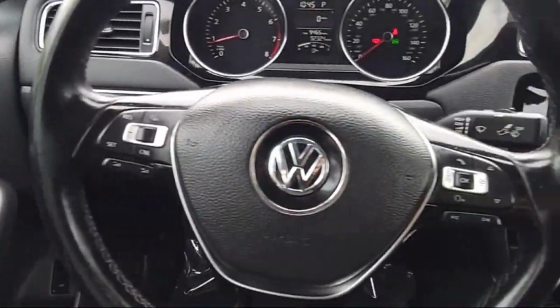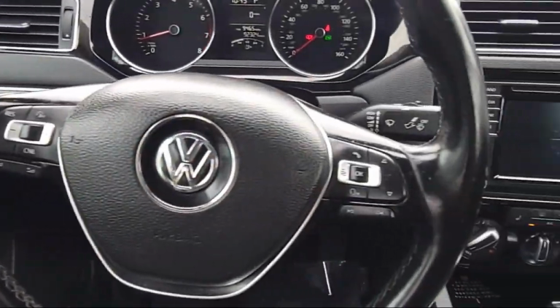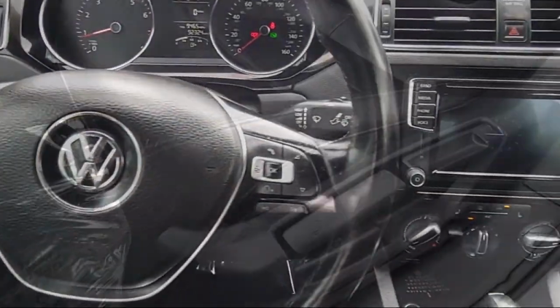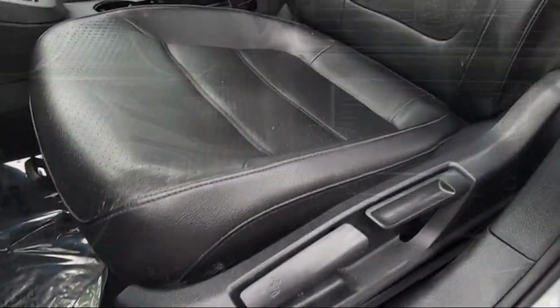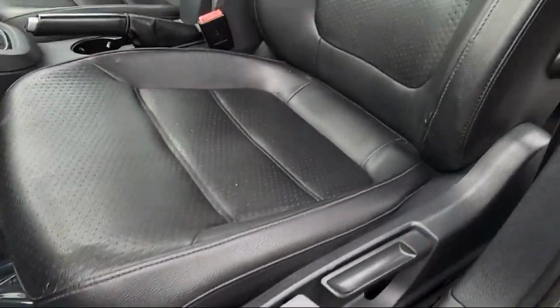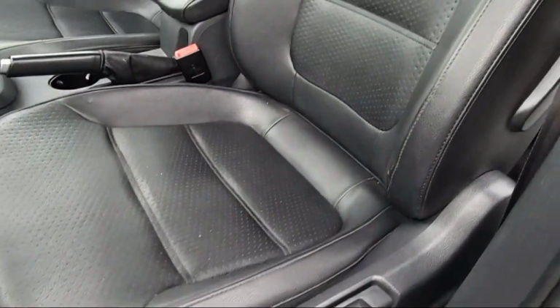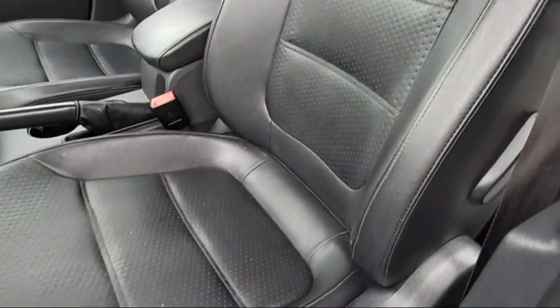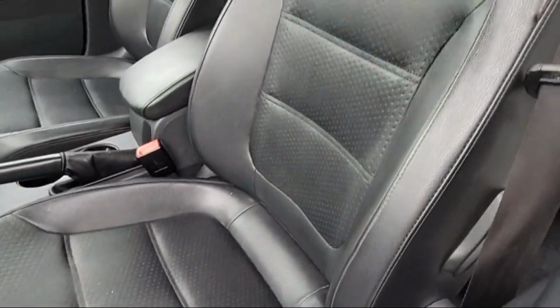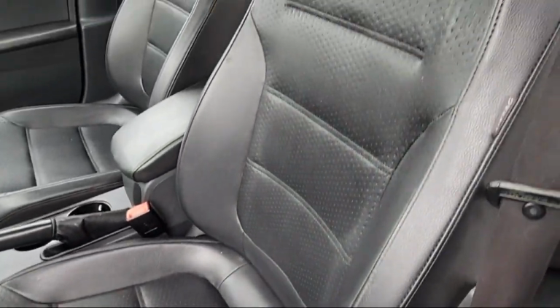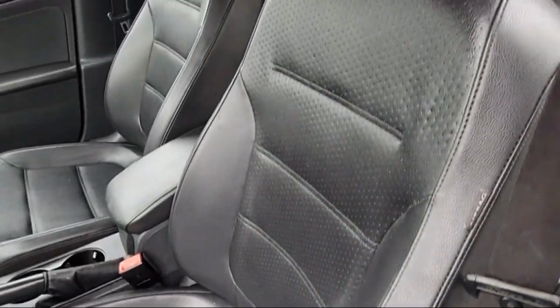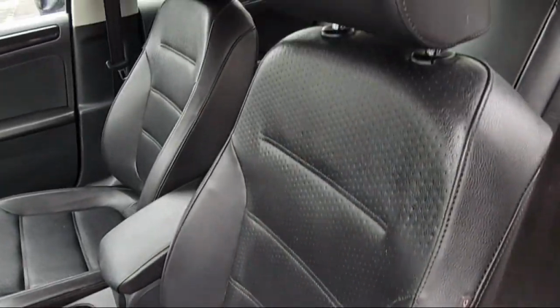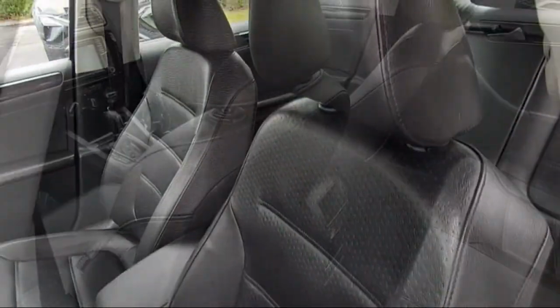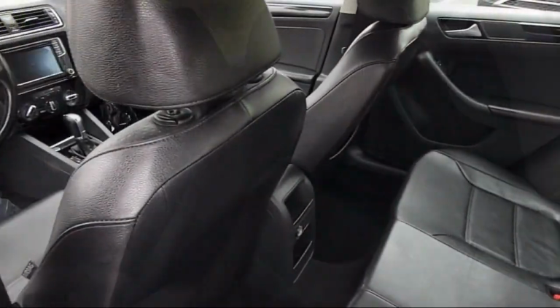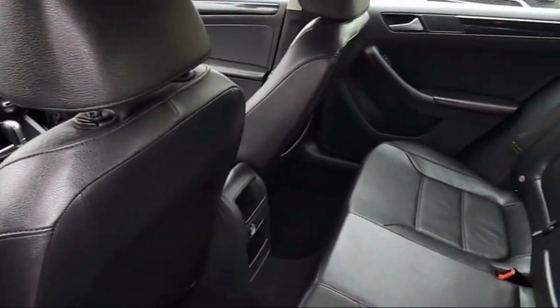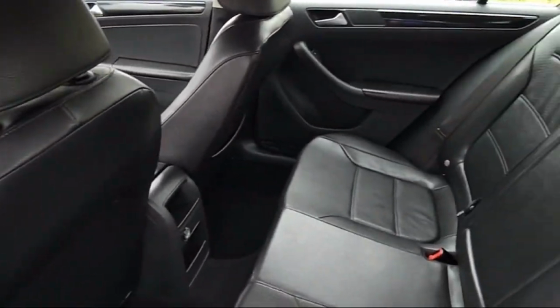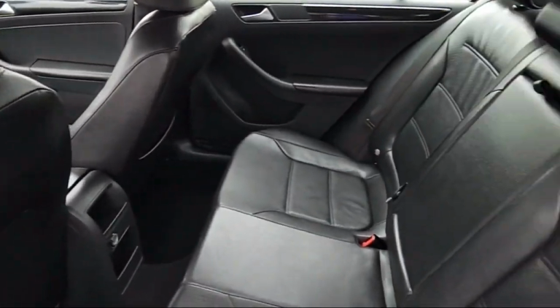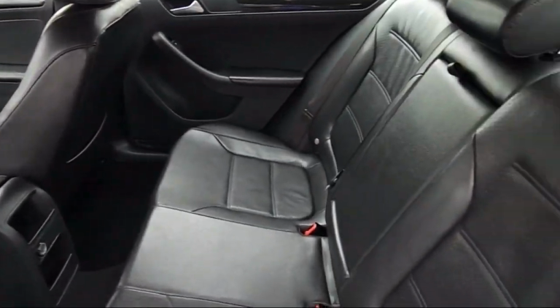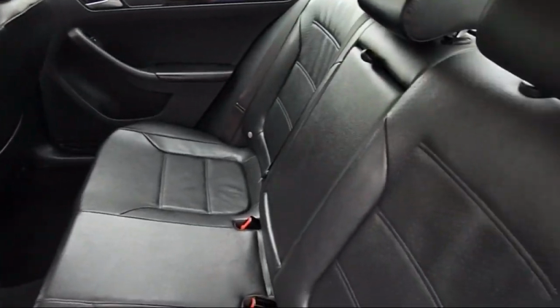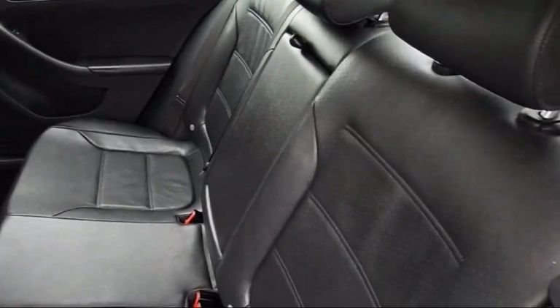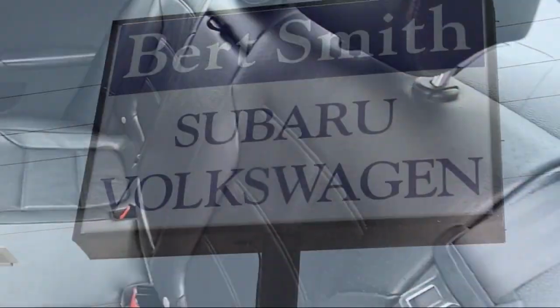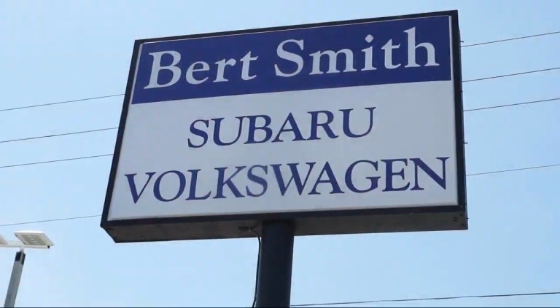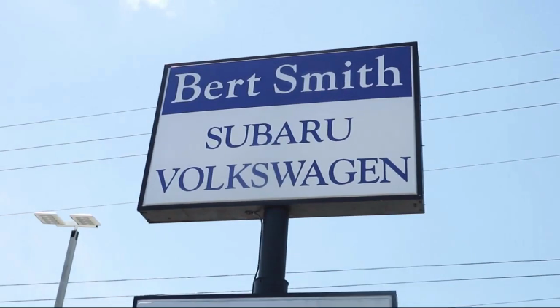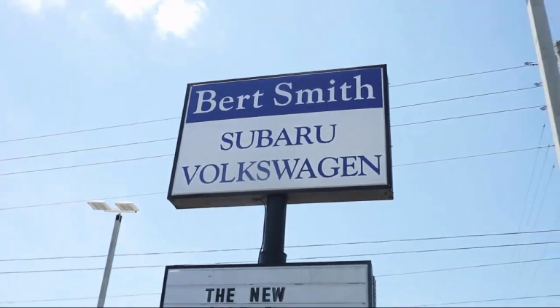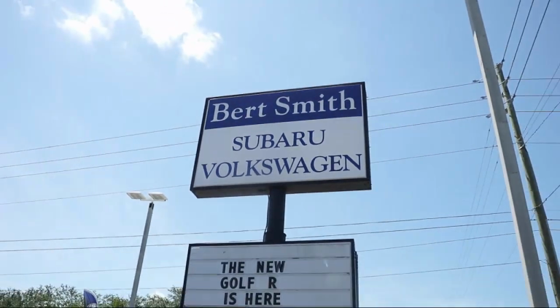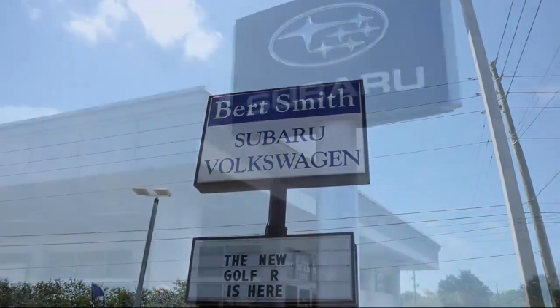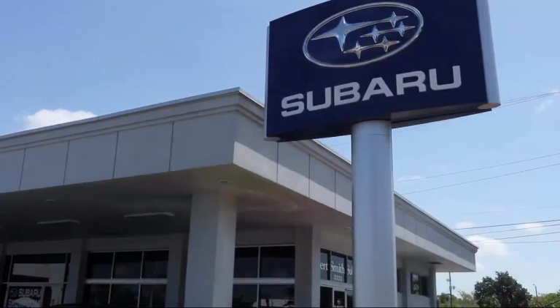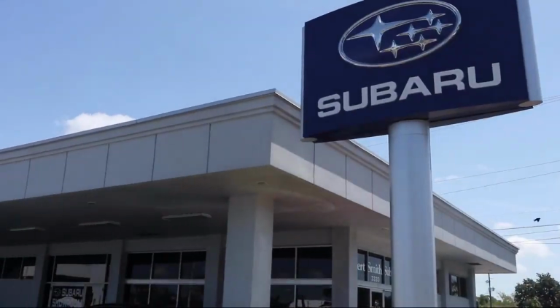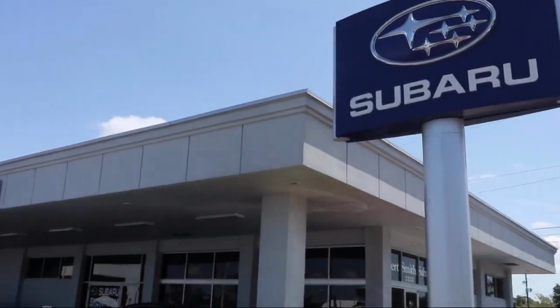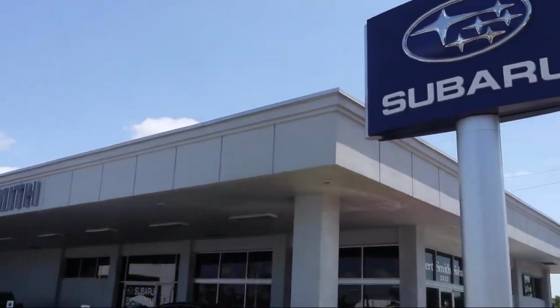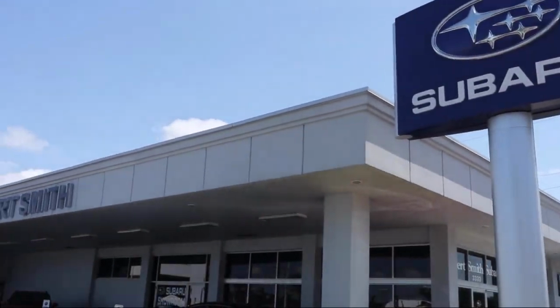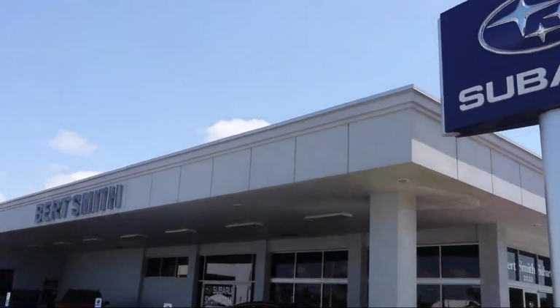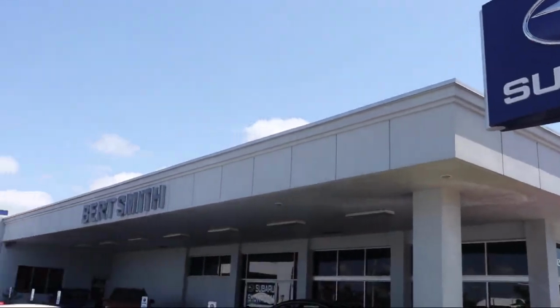Burt Smith dealerships have been satisfying customers for over 50 years with an outstanding vehicle selection, easy financing, and high quality vehicle service and parts.